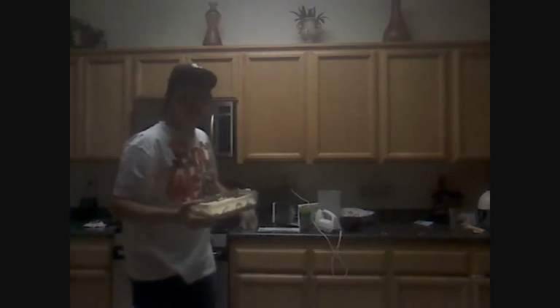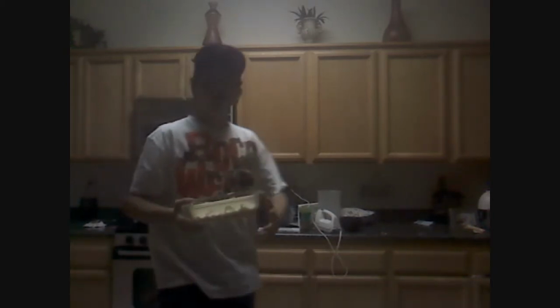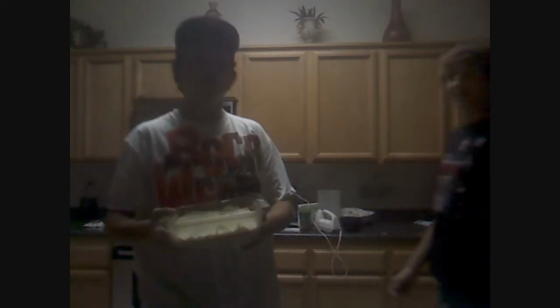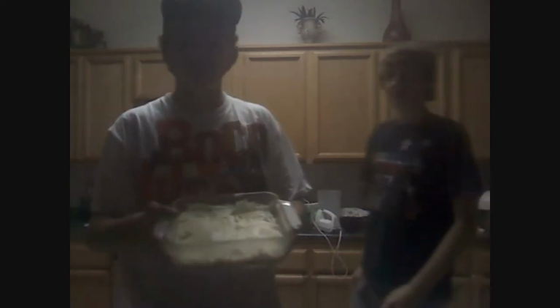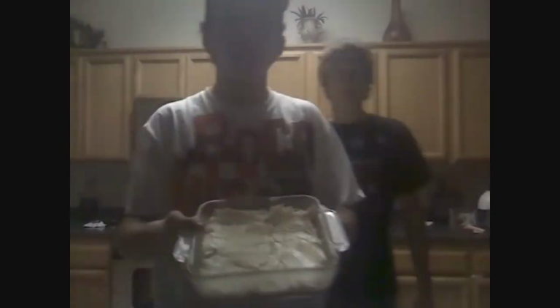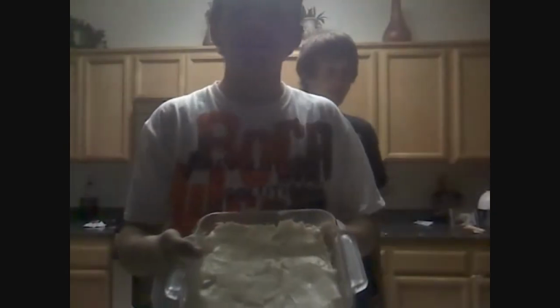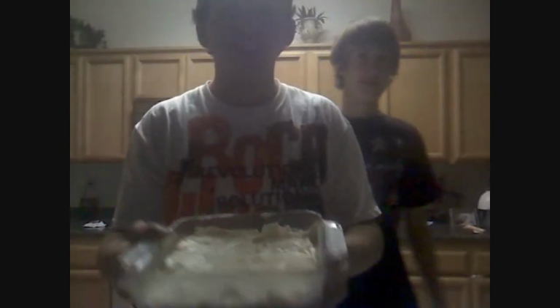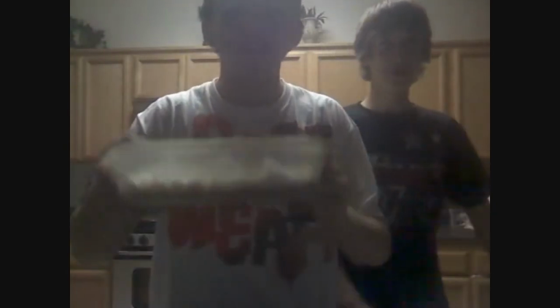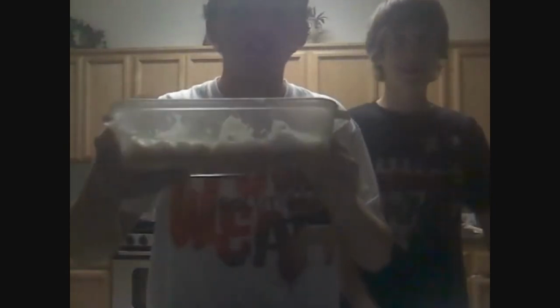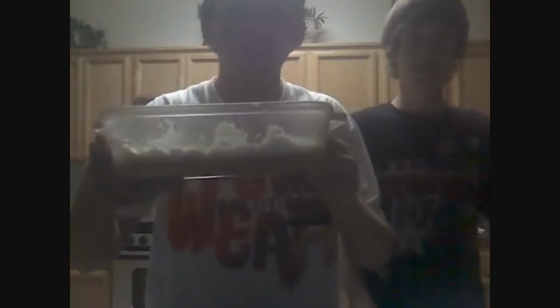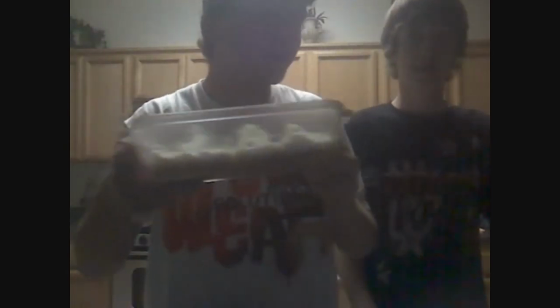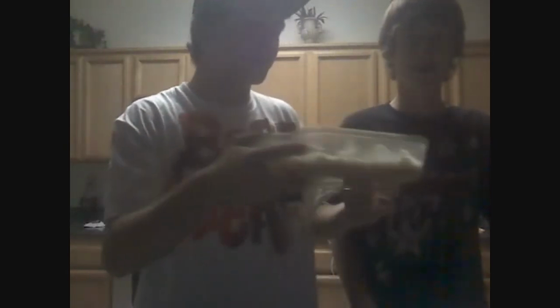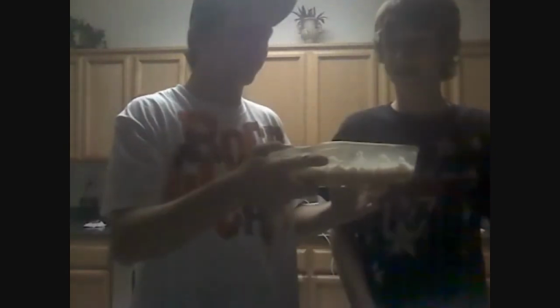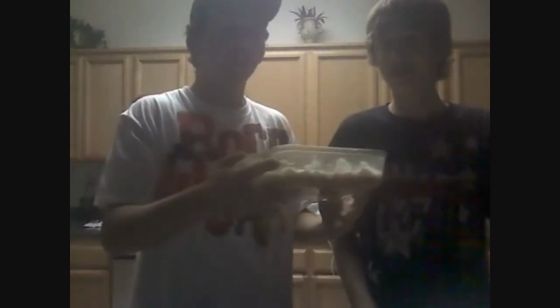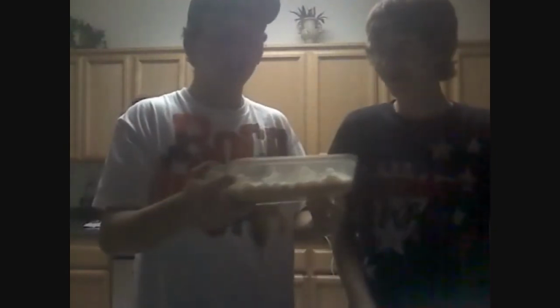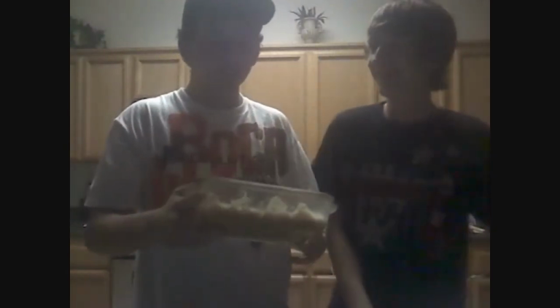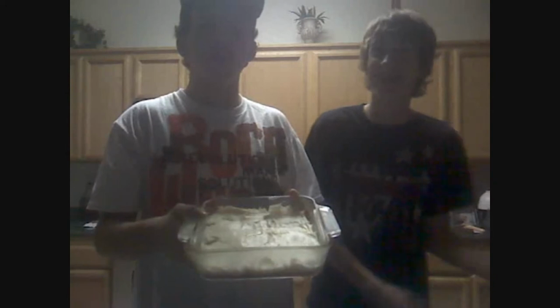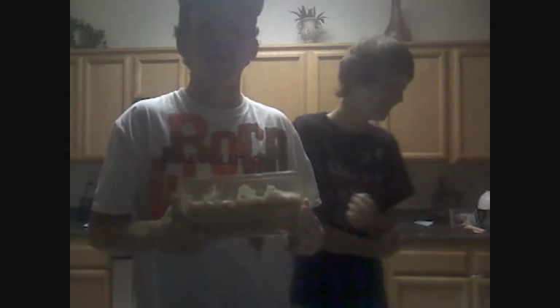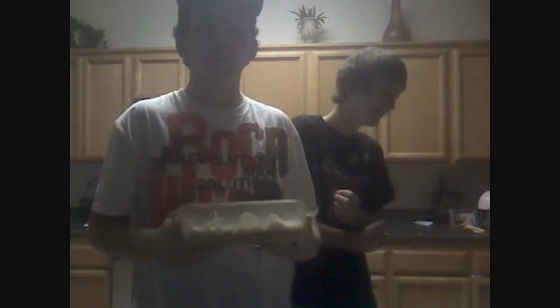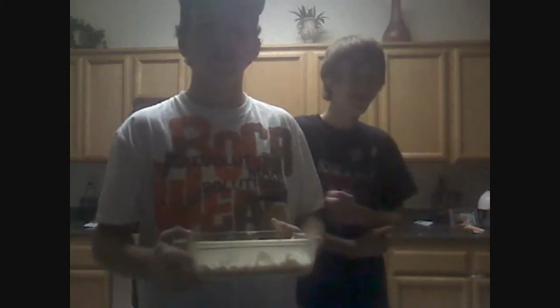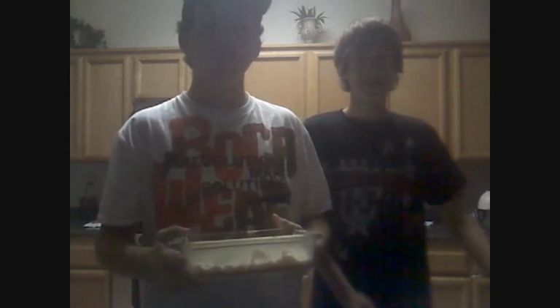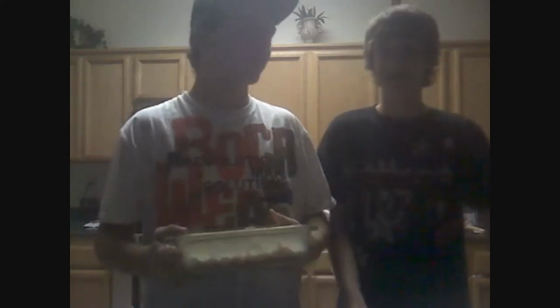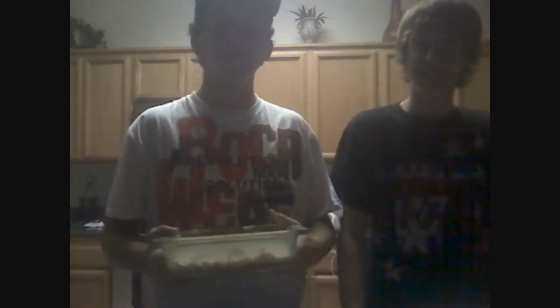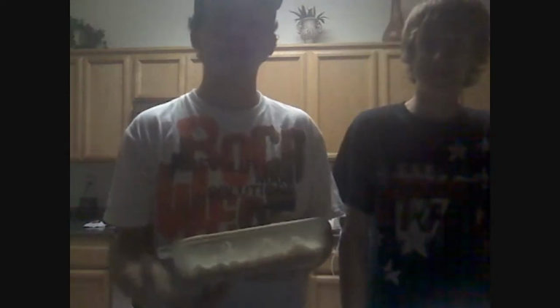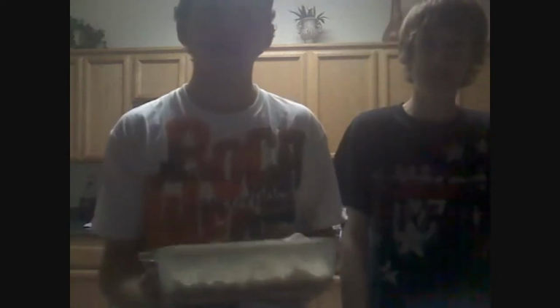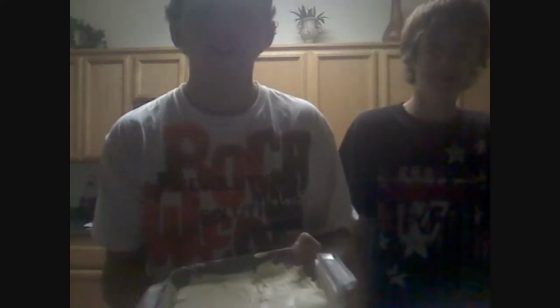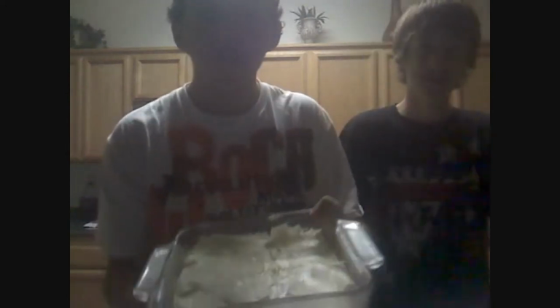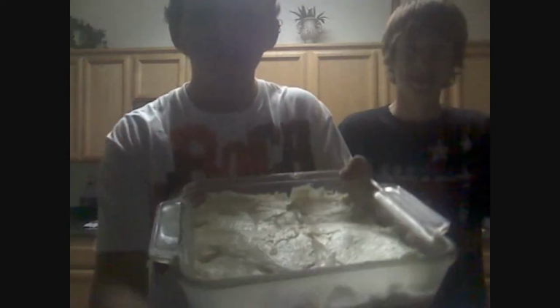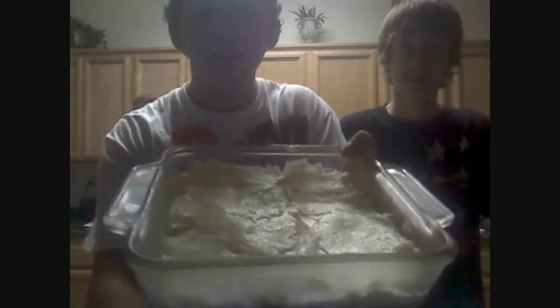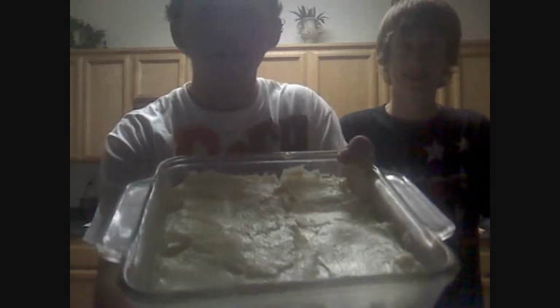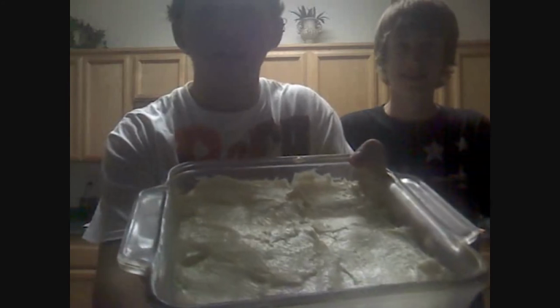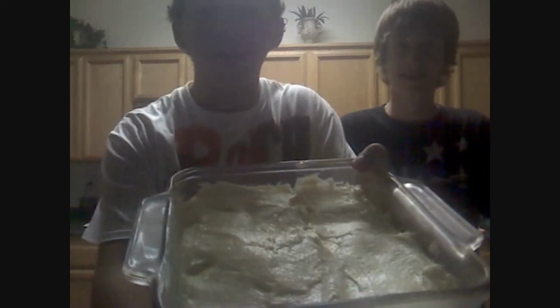Now we got our perfectly made cheesecake here, can you see that? Look at that! That's a good-looking cheesecake right there! That's cheesecake! That's how you make some redneck cheesecake right there! See that? Thanks for tuning in now, y'all!